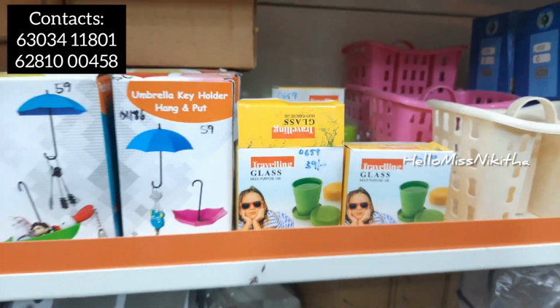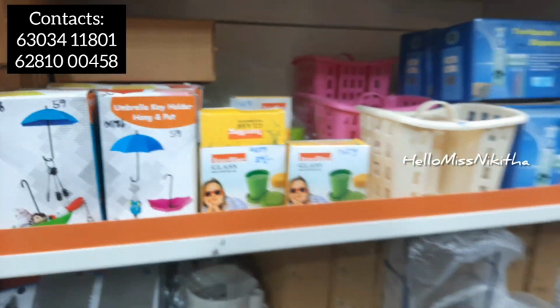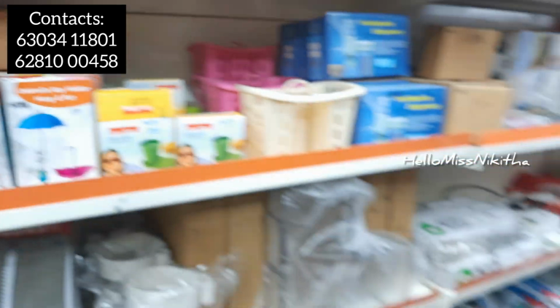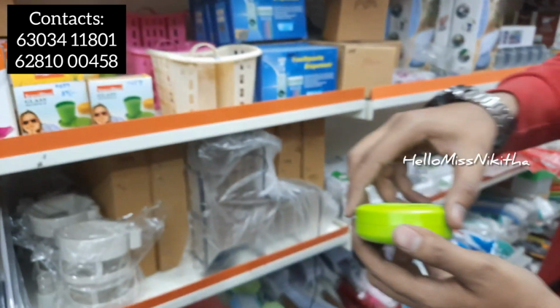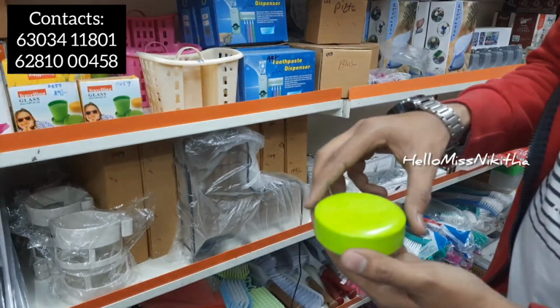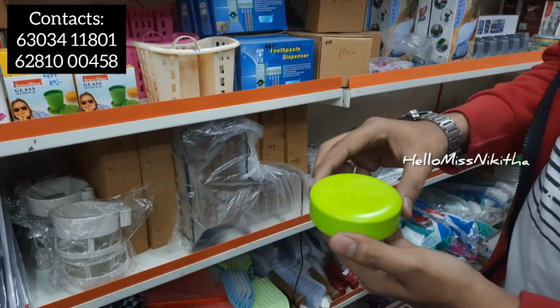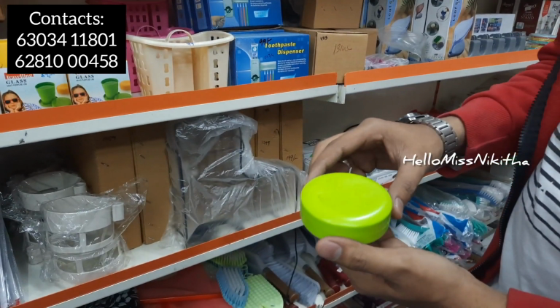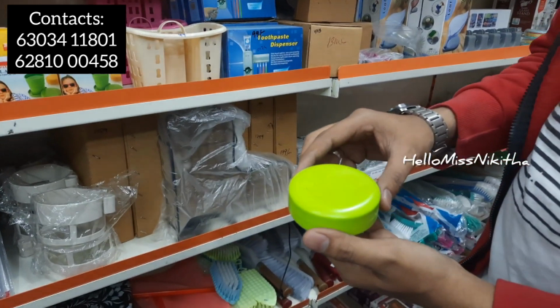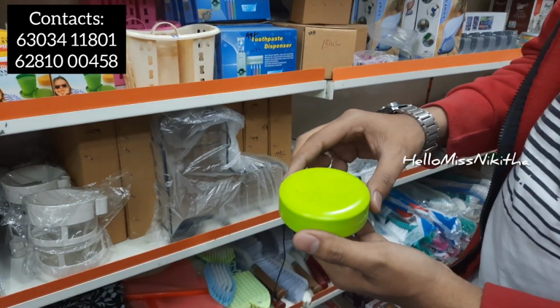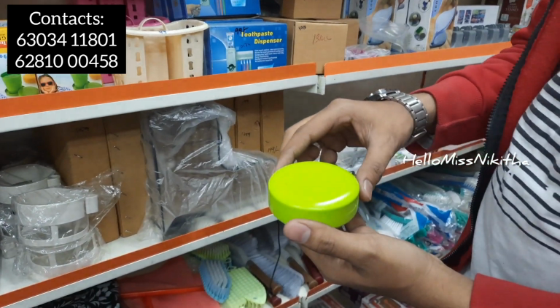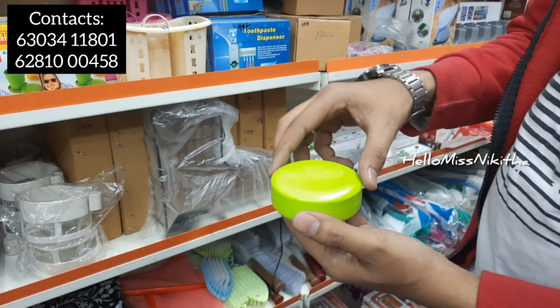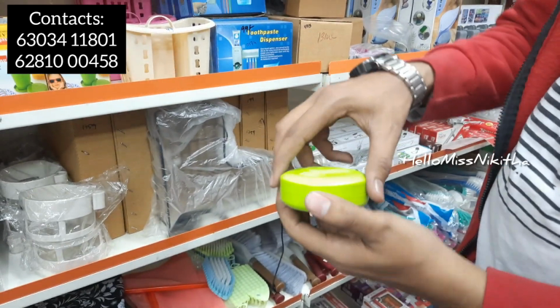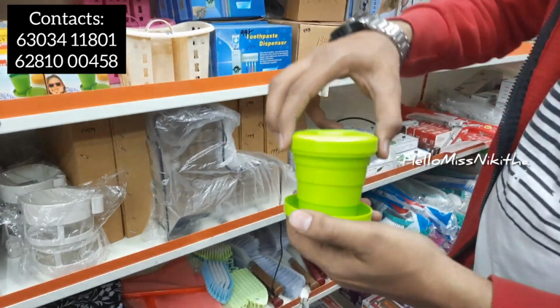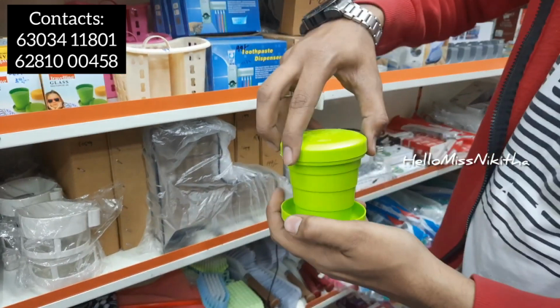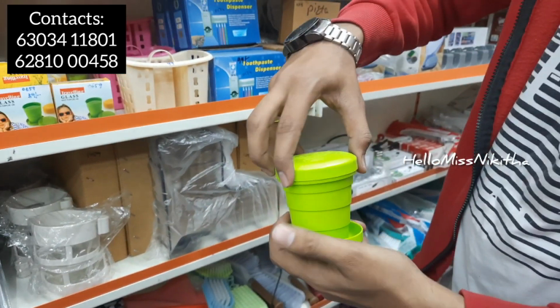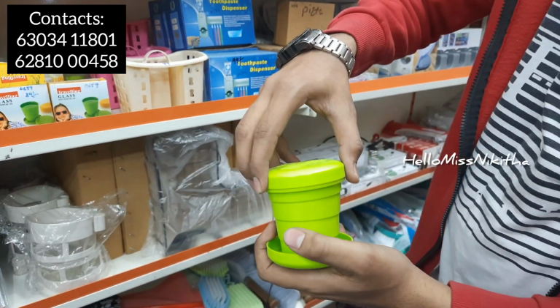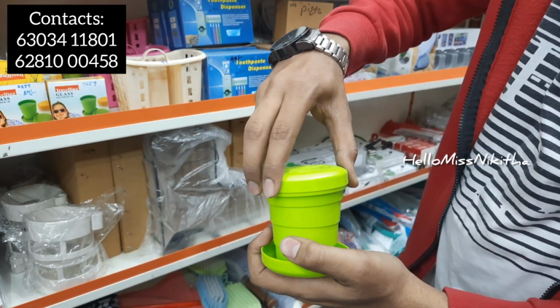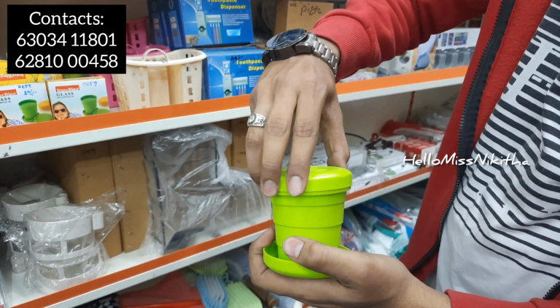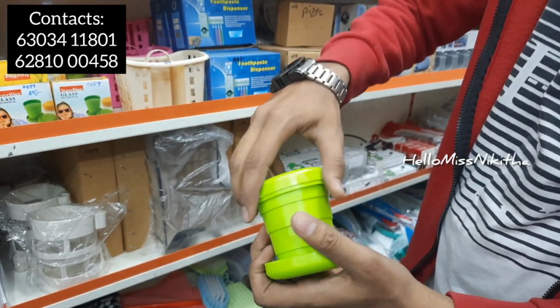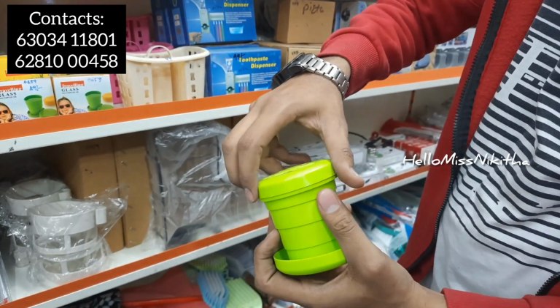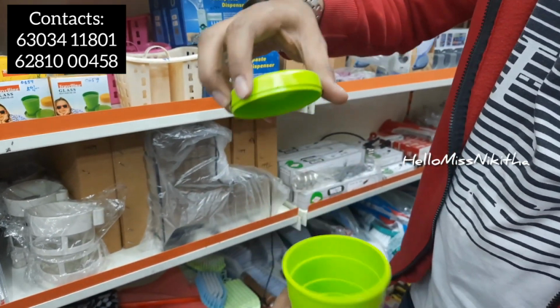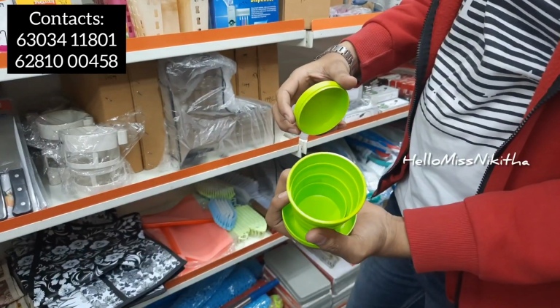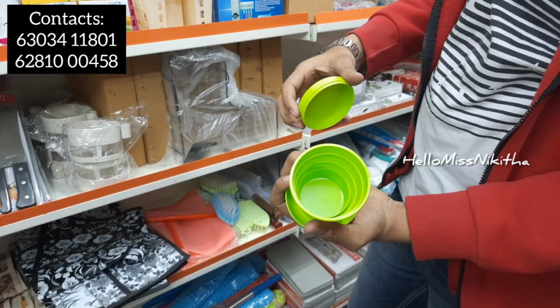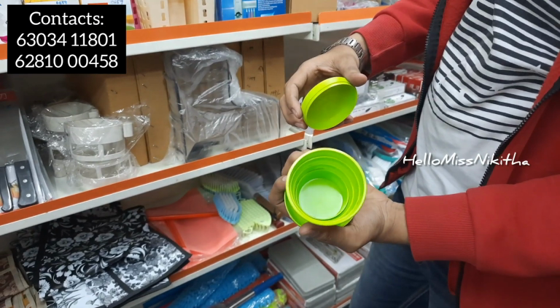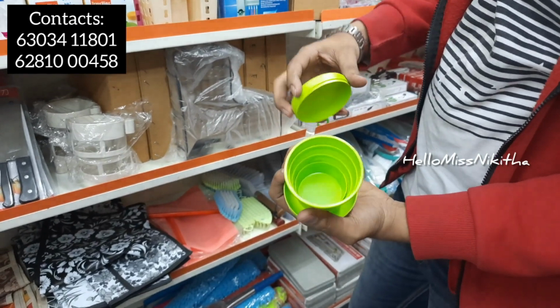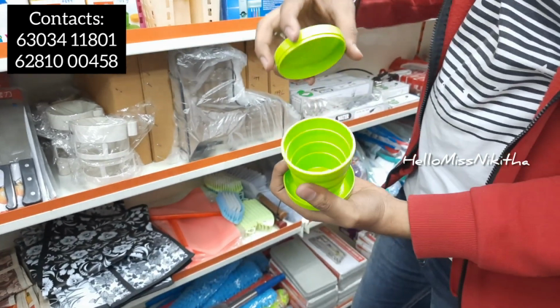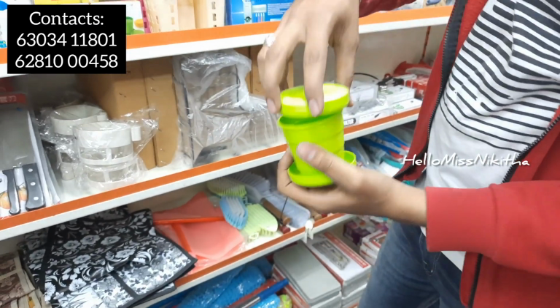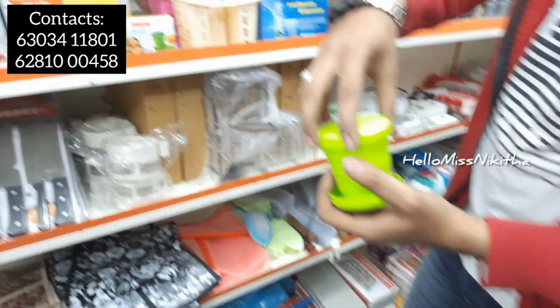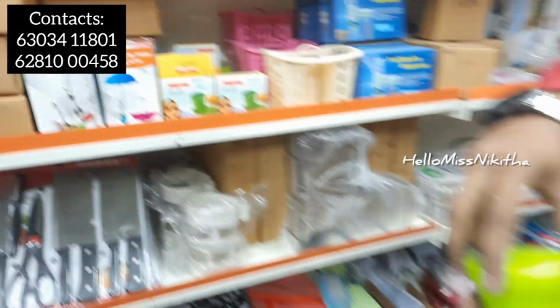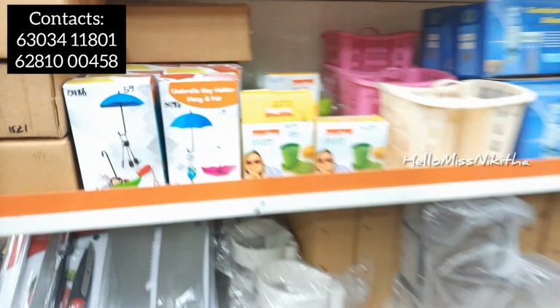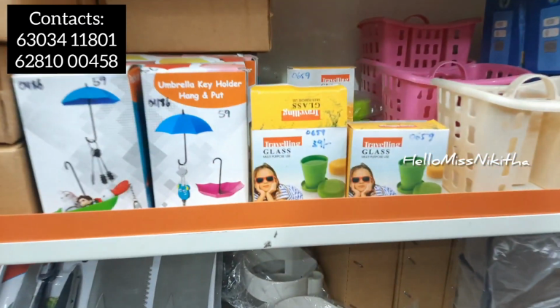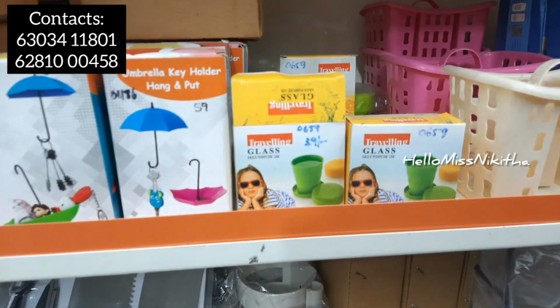We have a fancy portable glass. You can open the glass and use it for tea or water. You can also take a basic brush with it. It is available for basic purposes at 39 rupees.